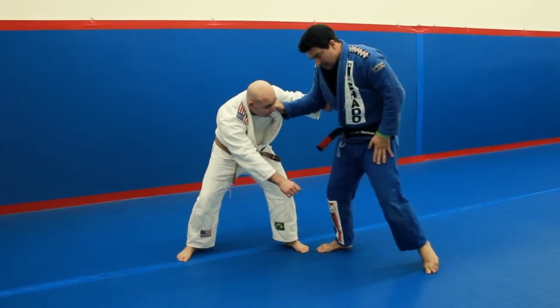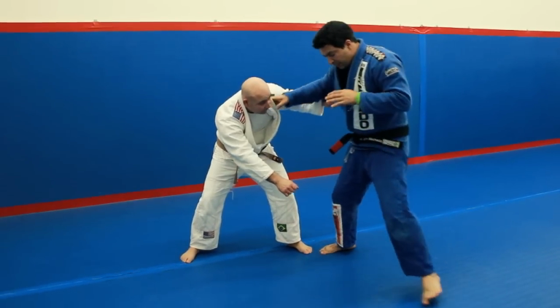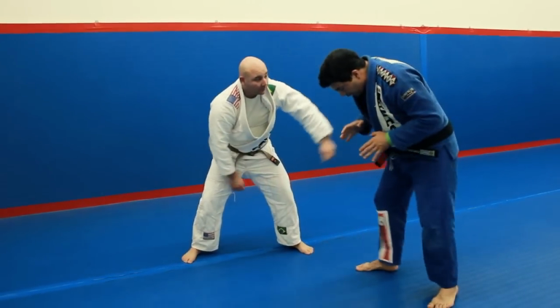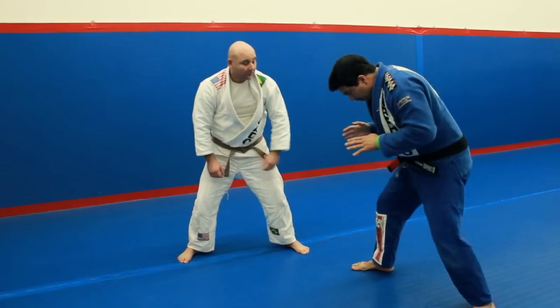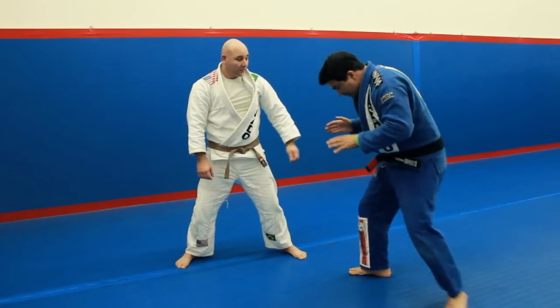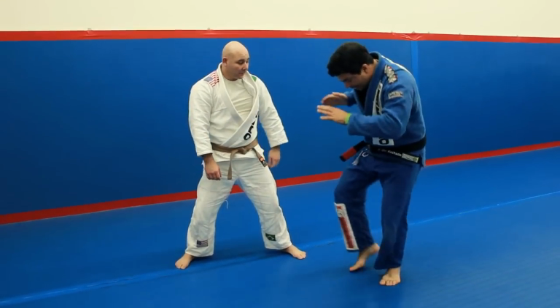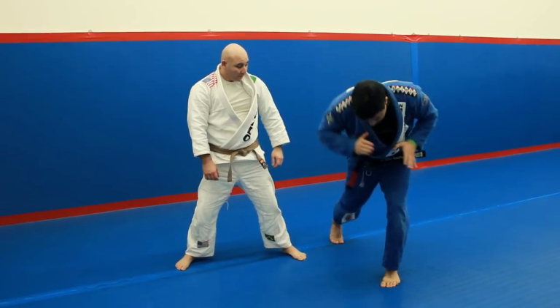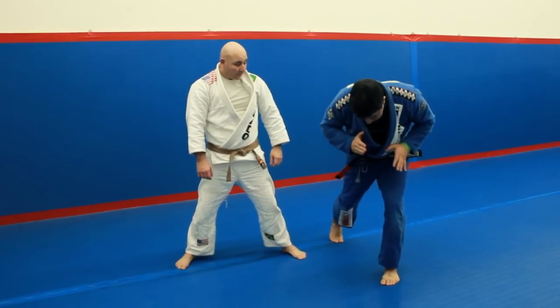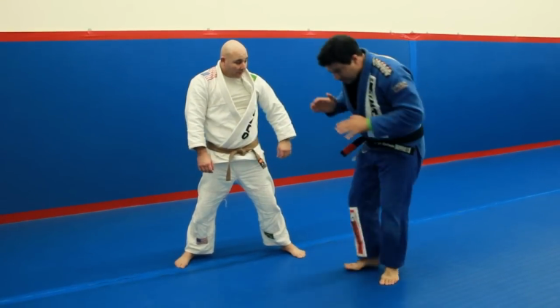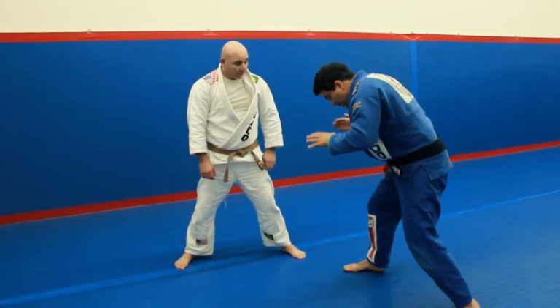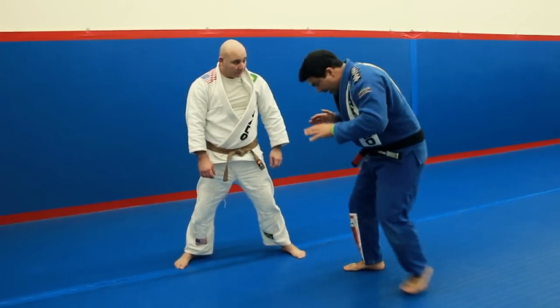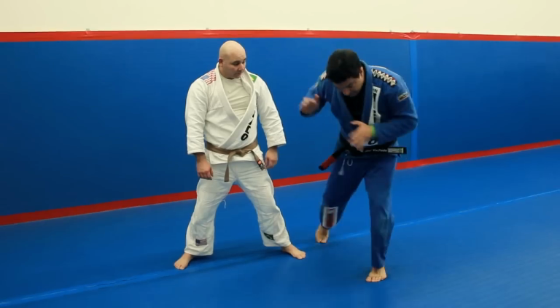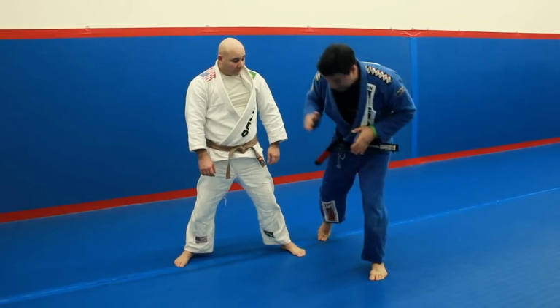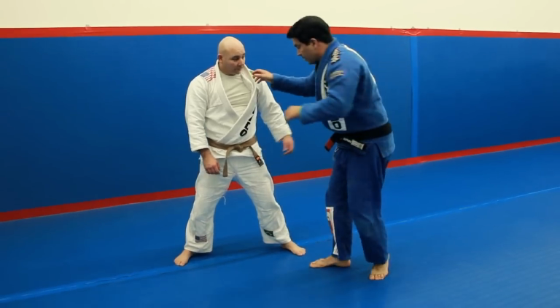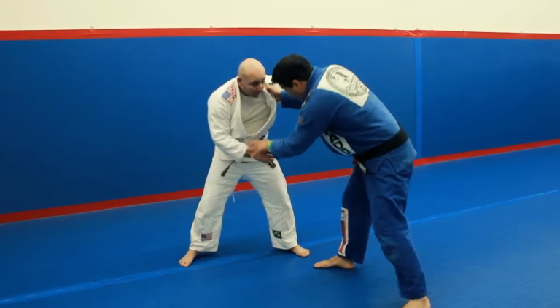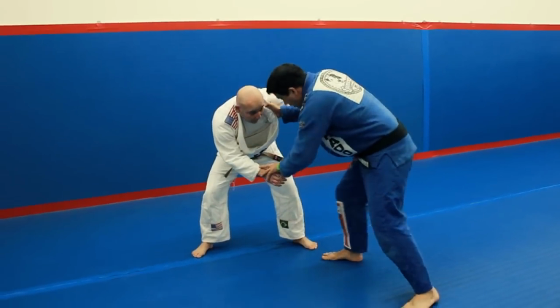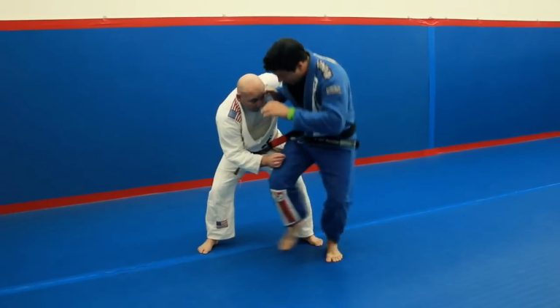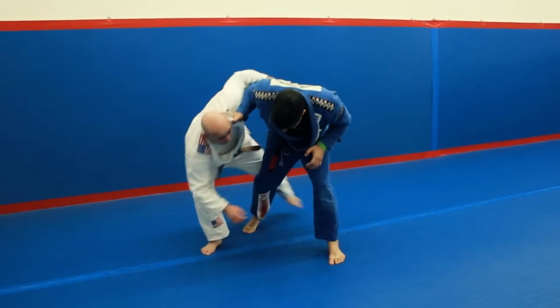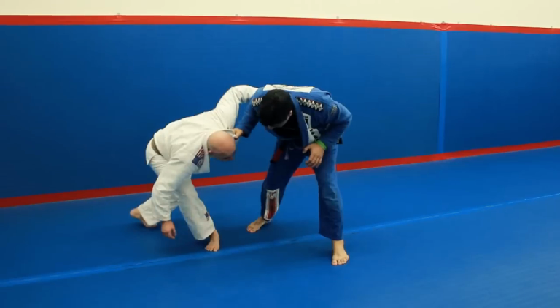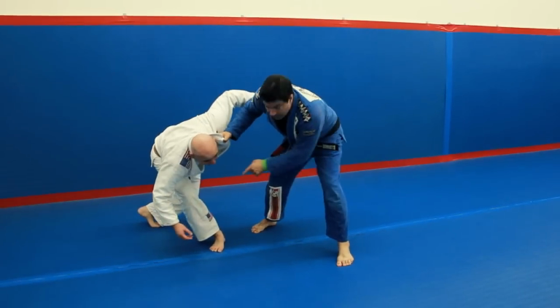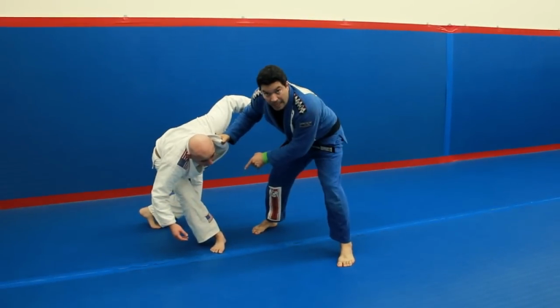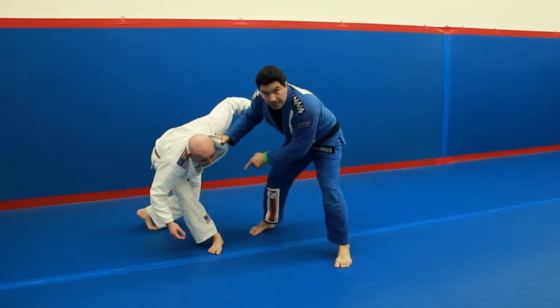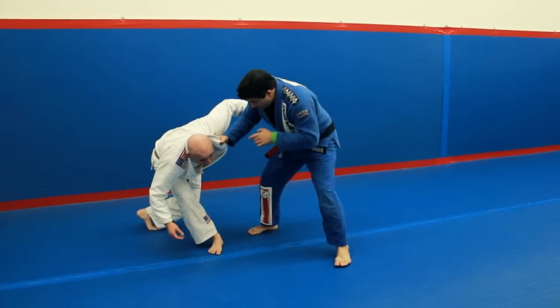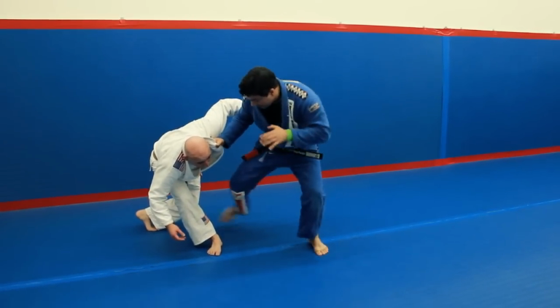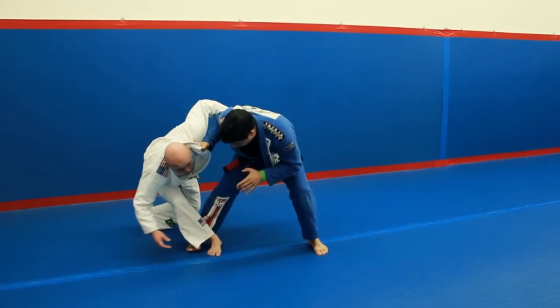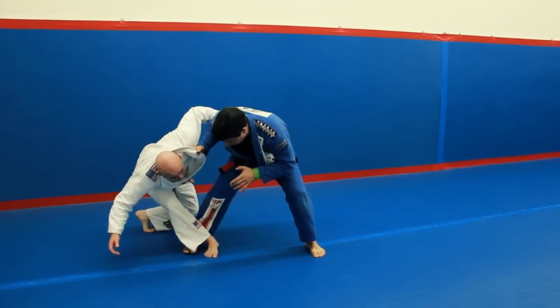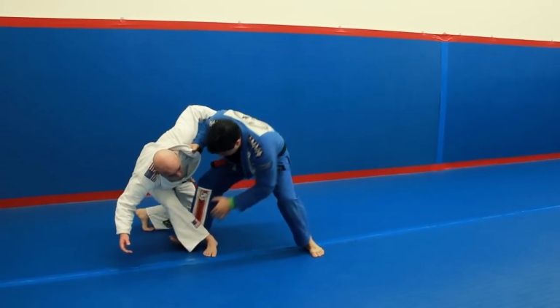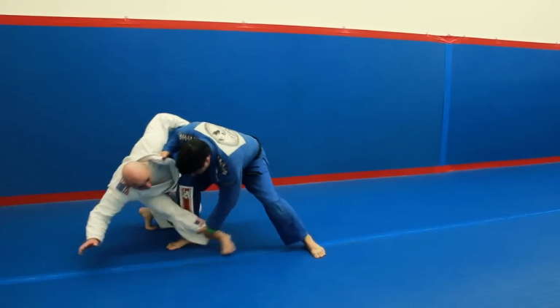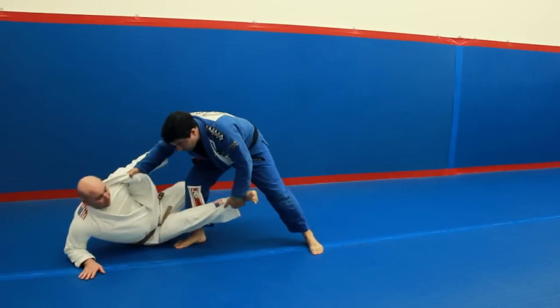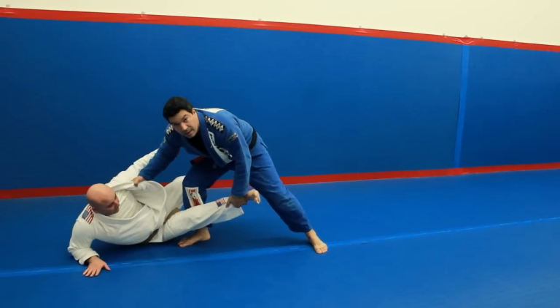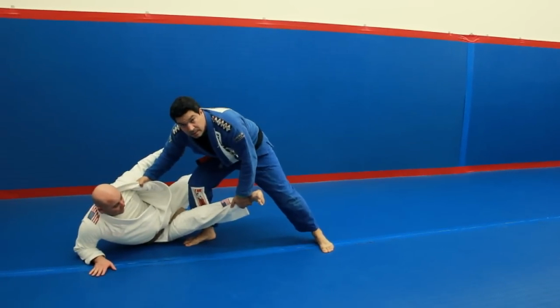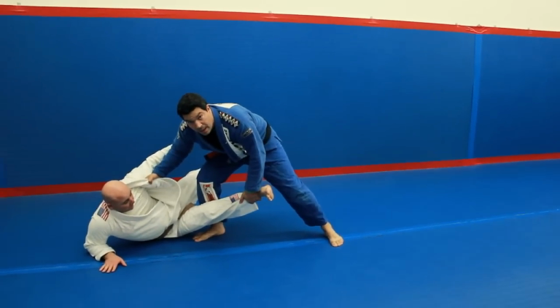Now the footwork: step, bump — step, bump — step, bump. With that, now I follow here and go for the takedown.